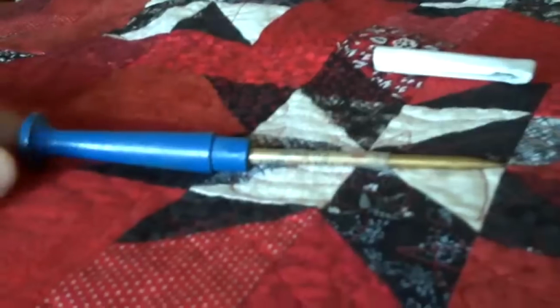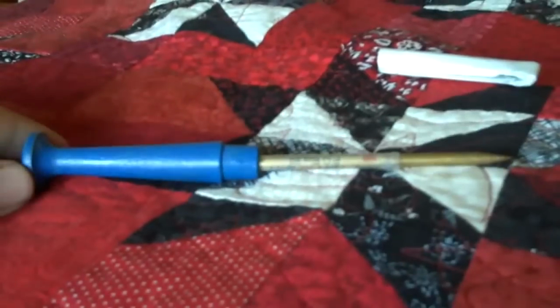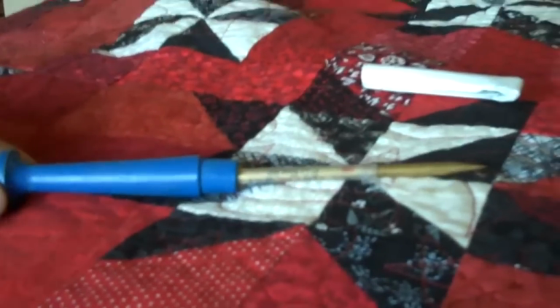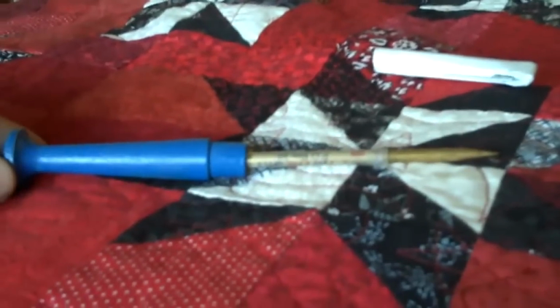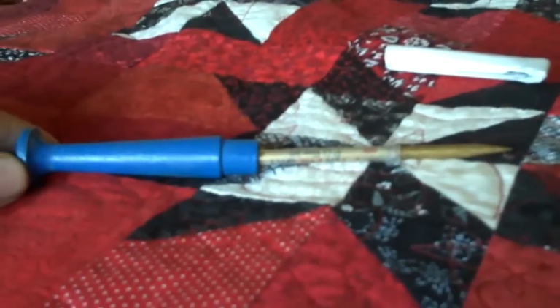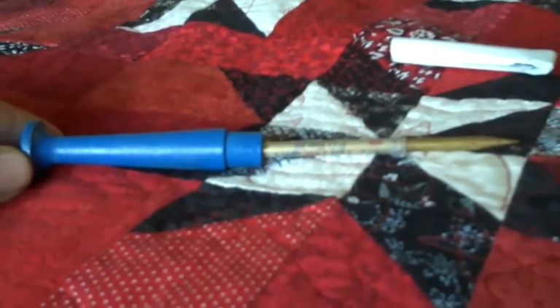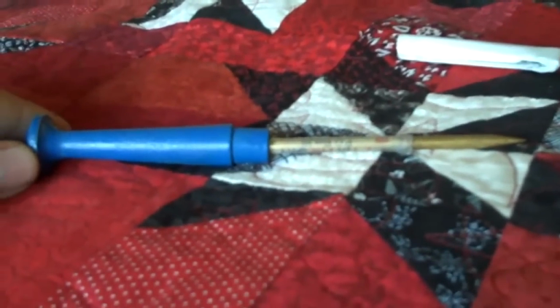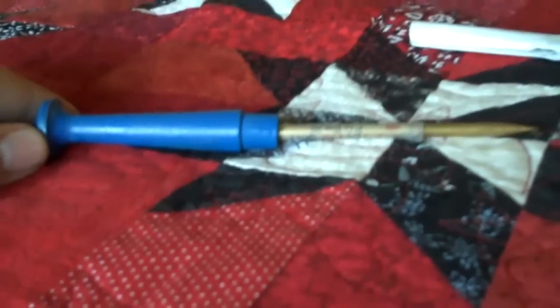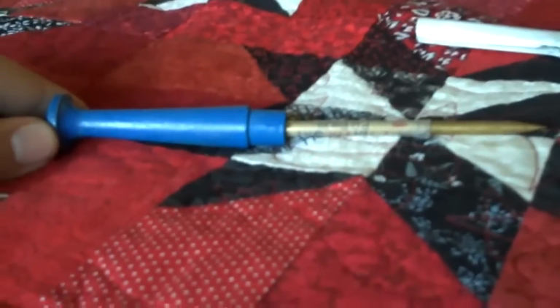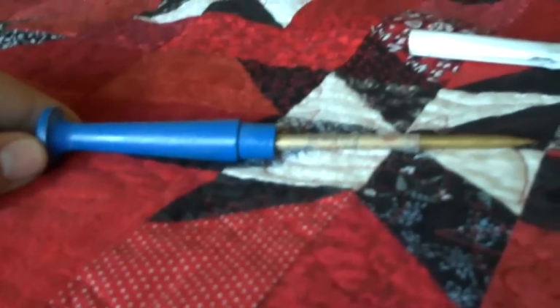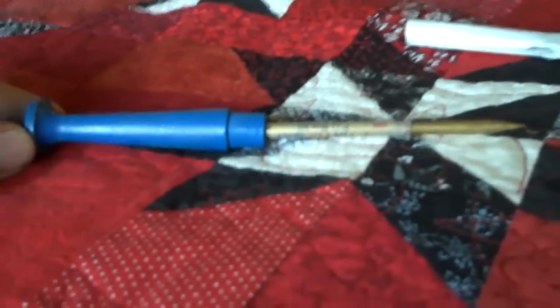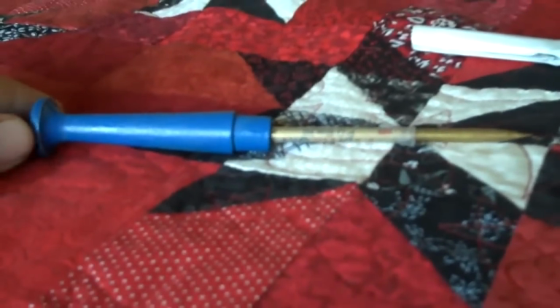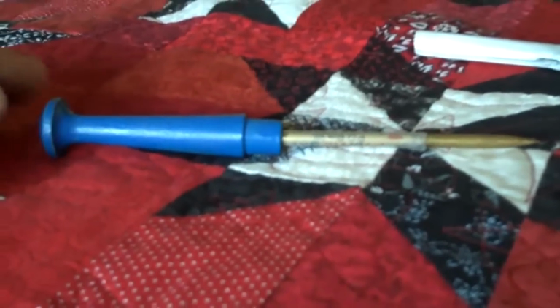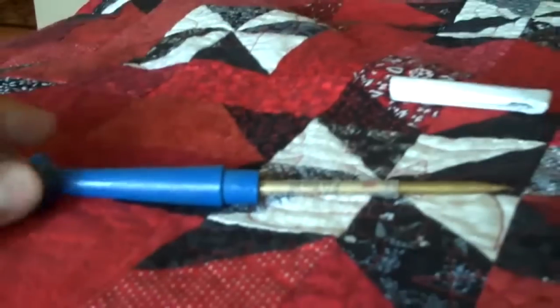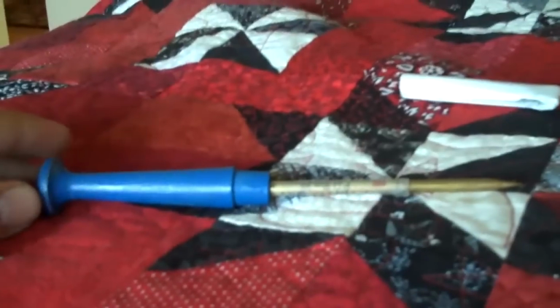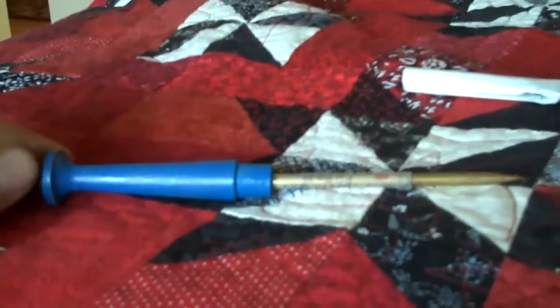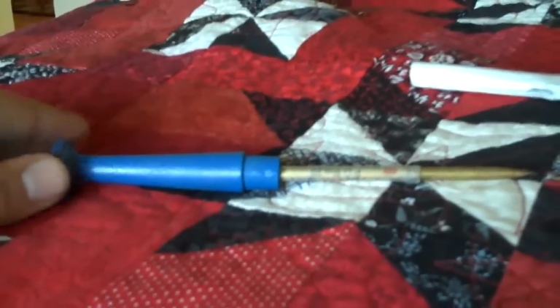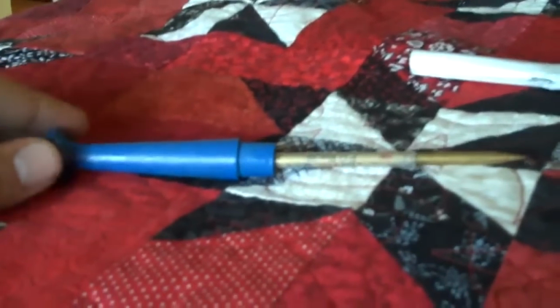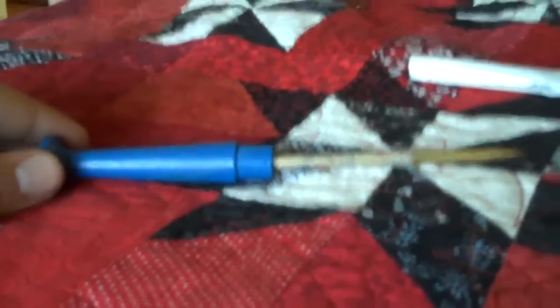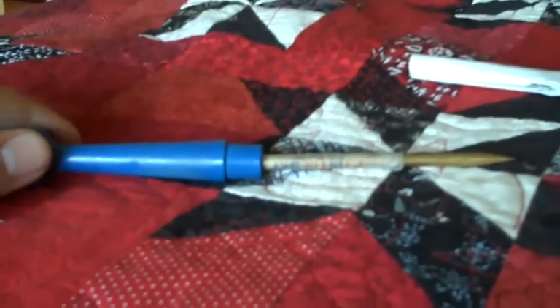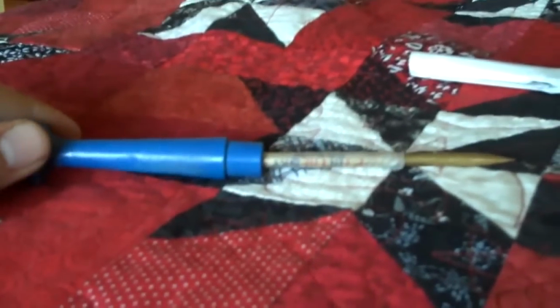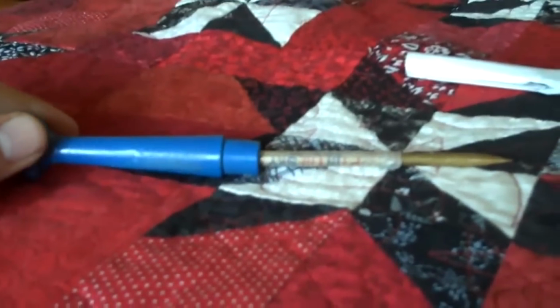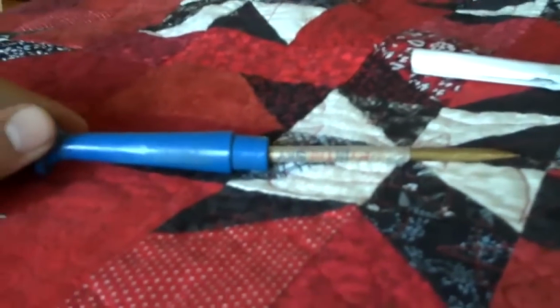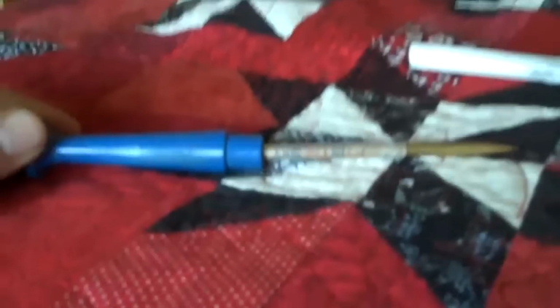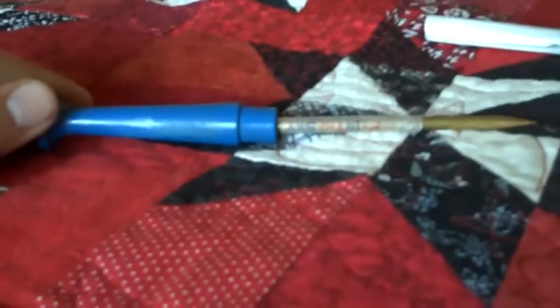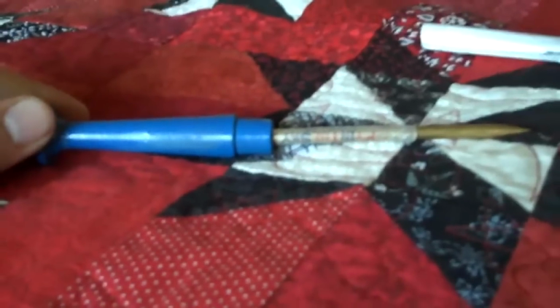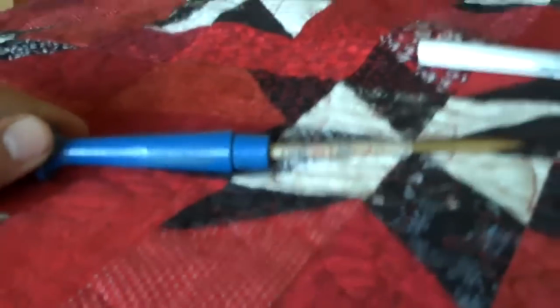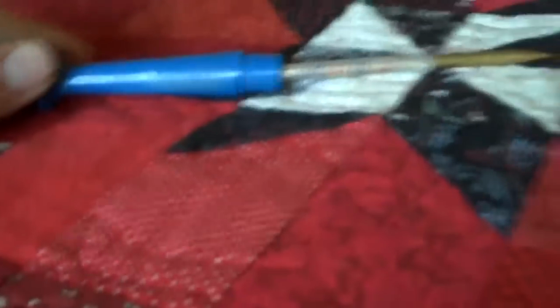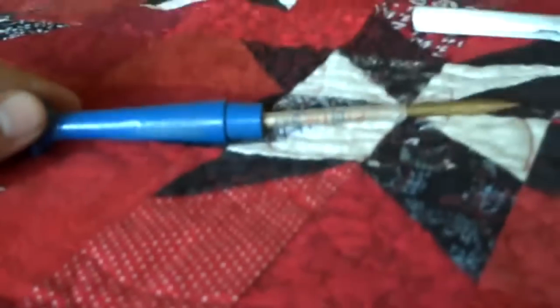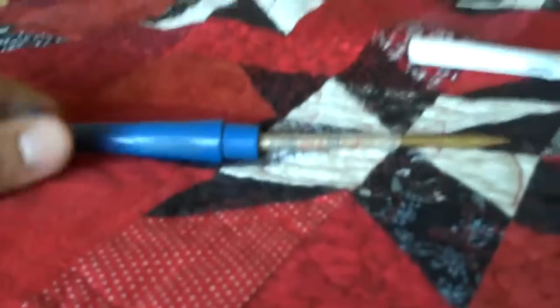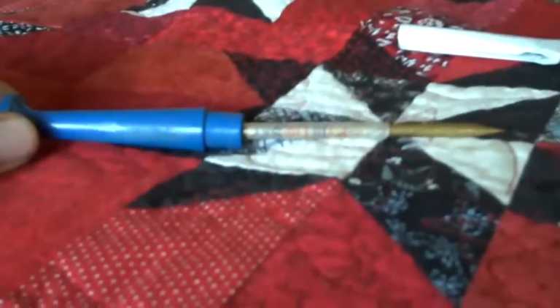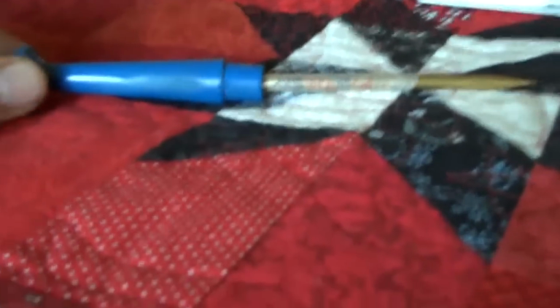Hey guys, we're going to do a quick demo here of my Wild Willy non-sparking tool. Some of you guys probably saw my other video, but I'm reshooting this one because I made a few mistakes and I didn't really want to fix all the annotations, so I'm just going to reshoot the video.